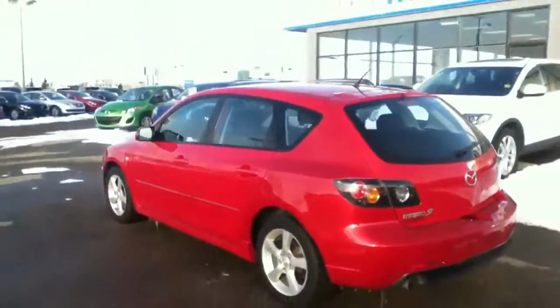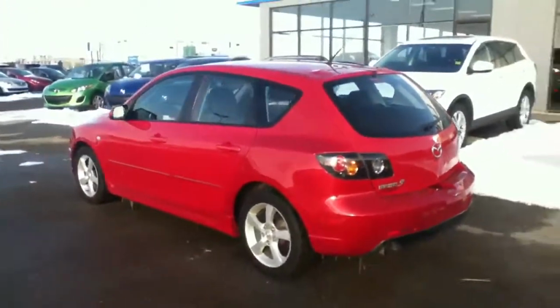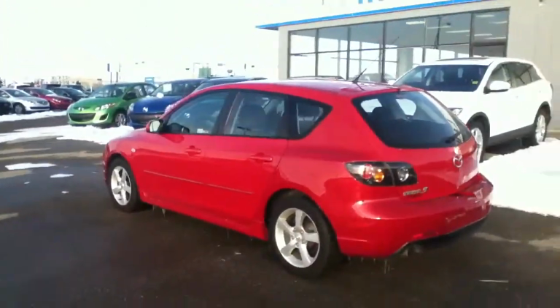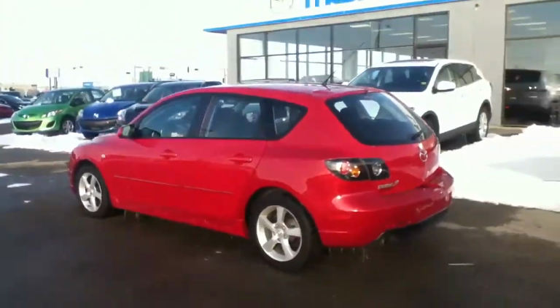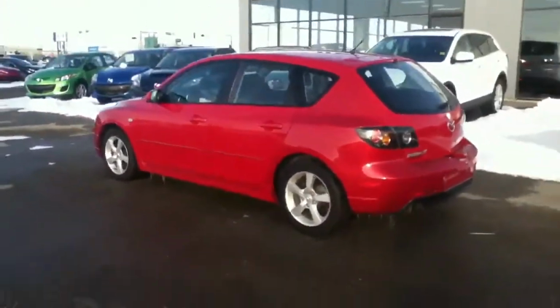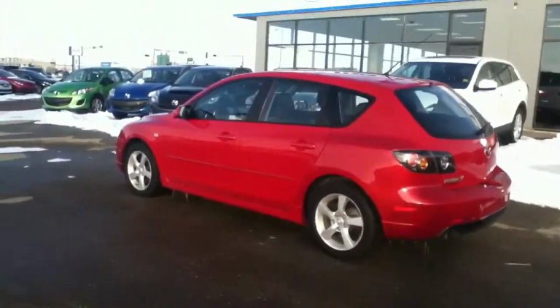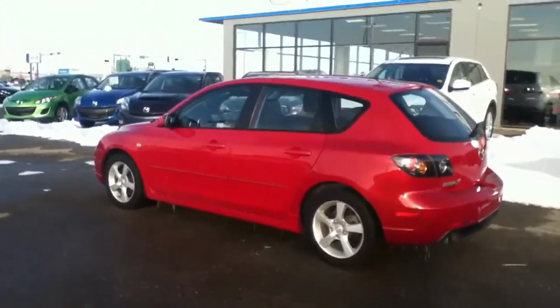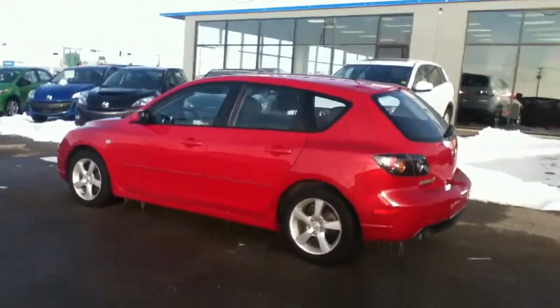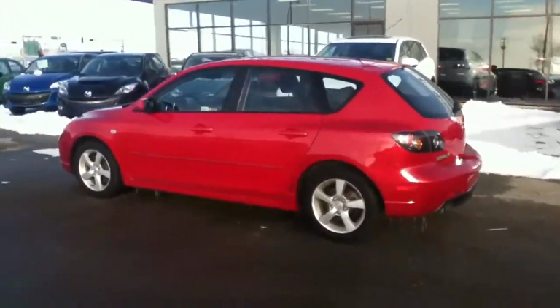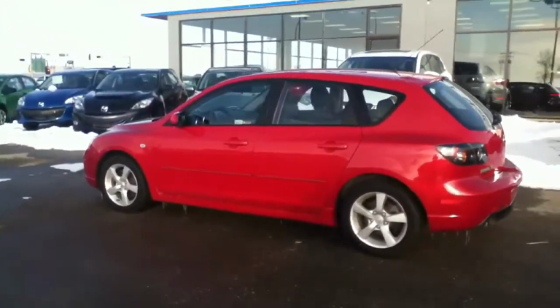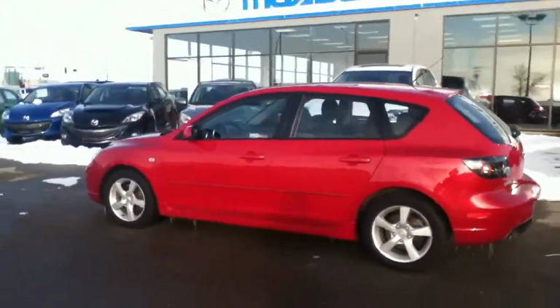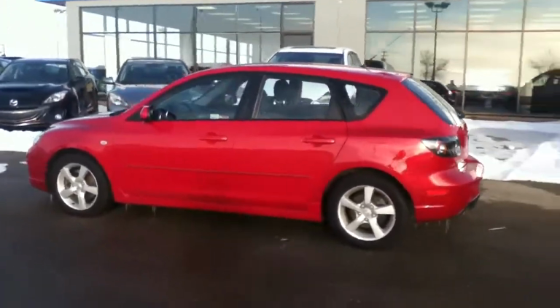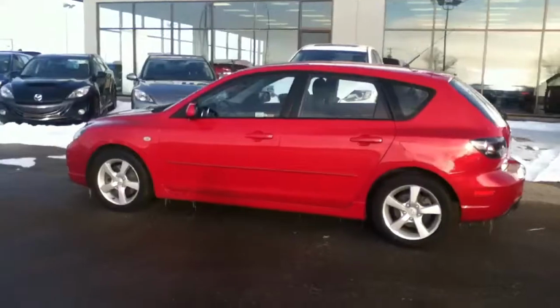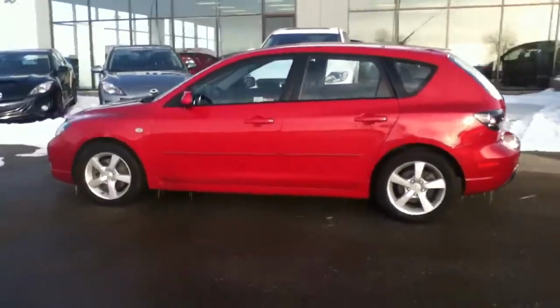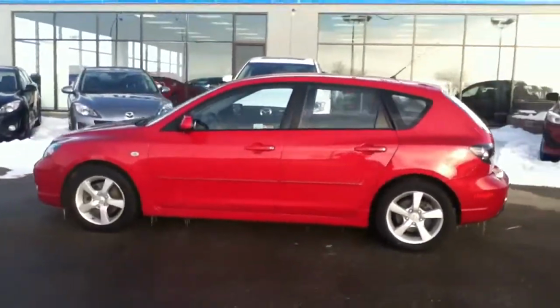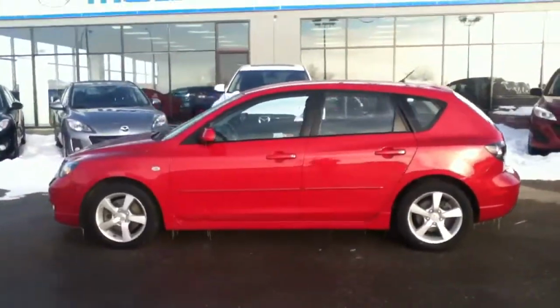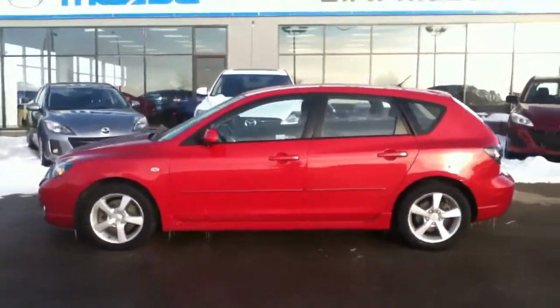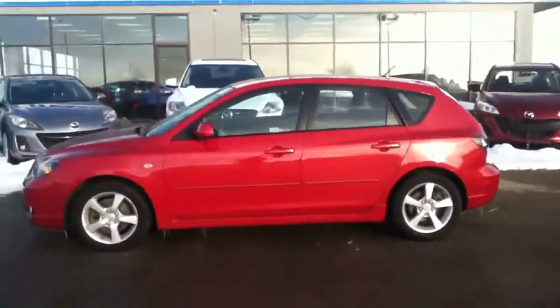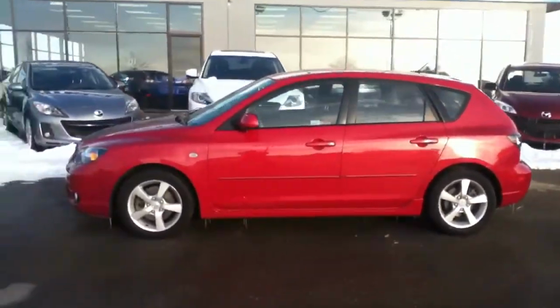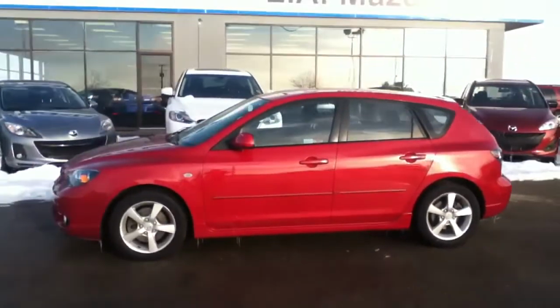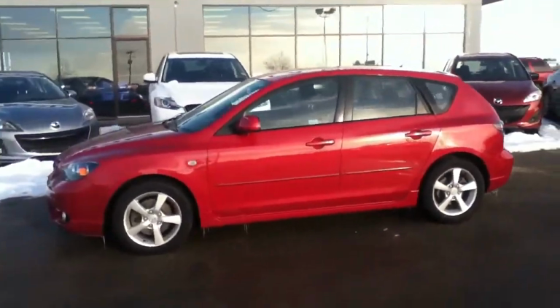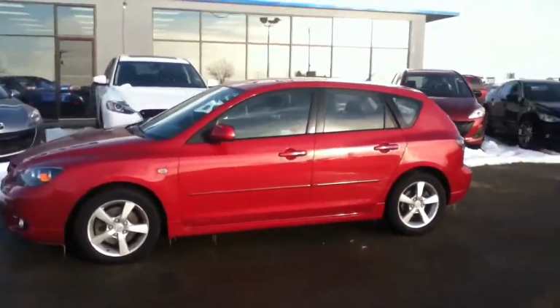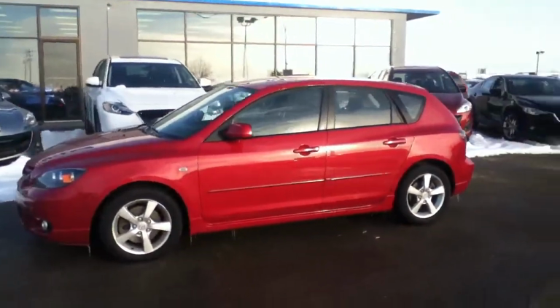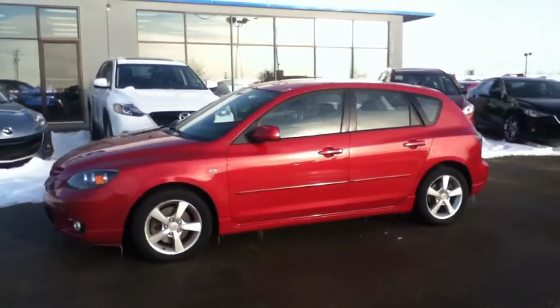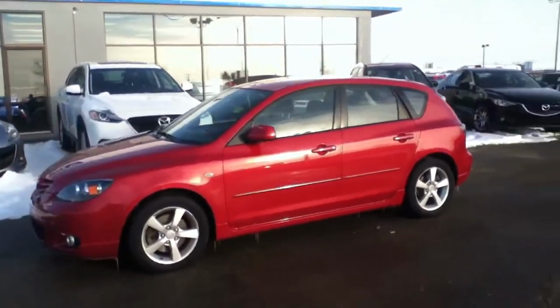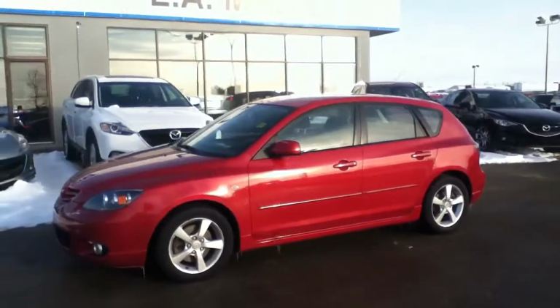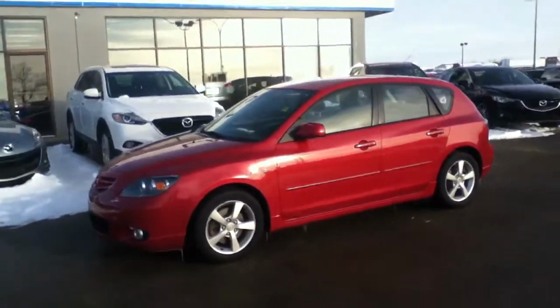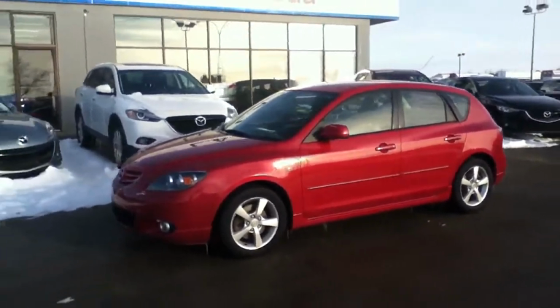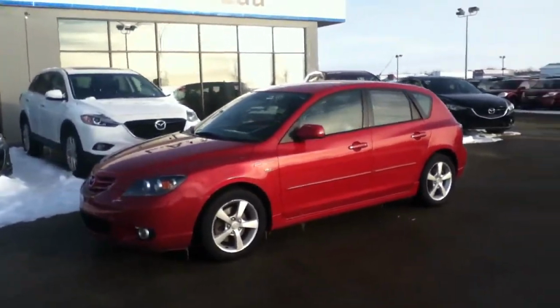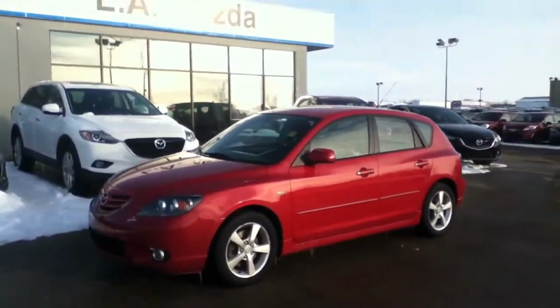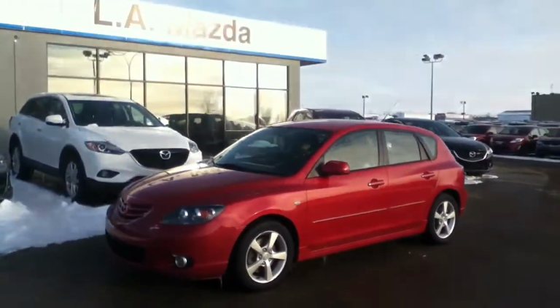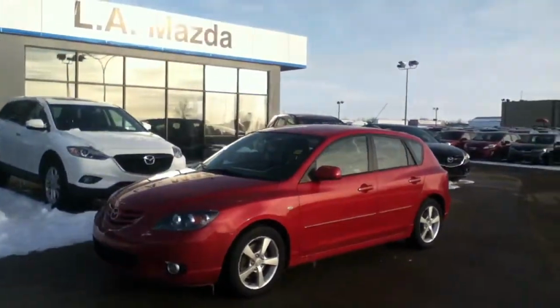If this is a car that interests you and you'd like to come down and take a drive, give us a shout at 780-665-5224. Thank you and have a great day!